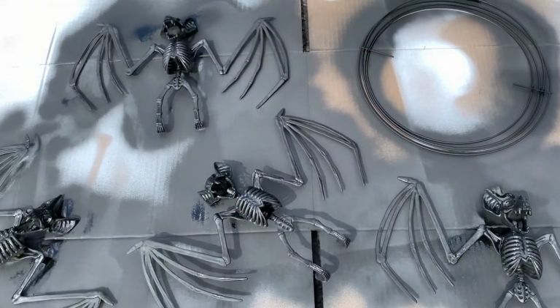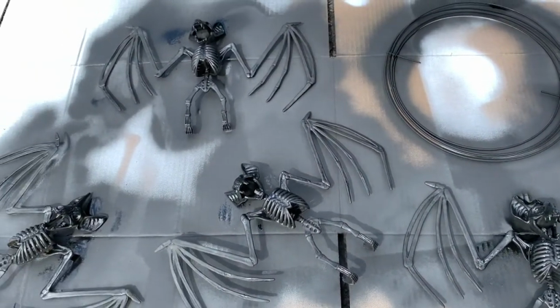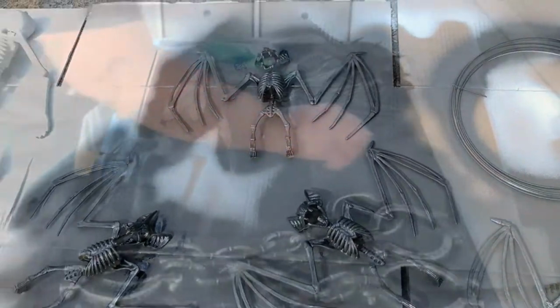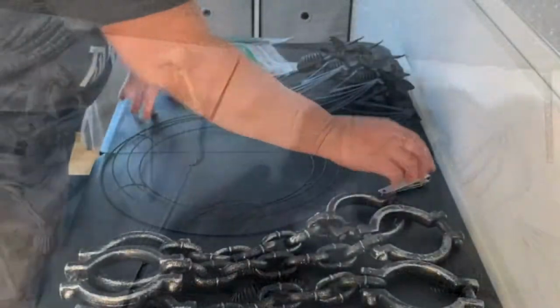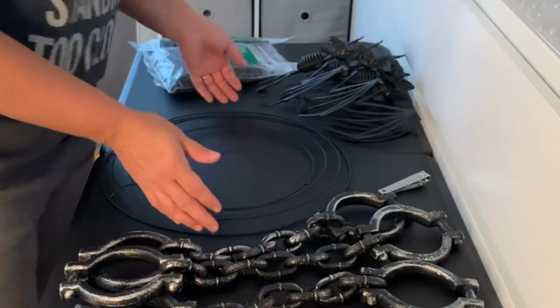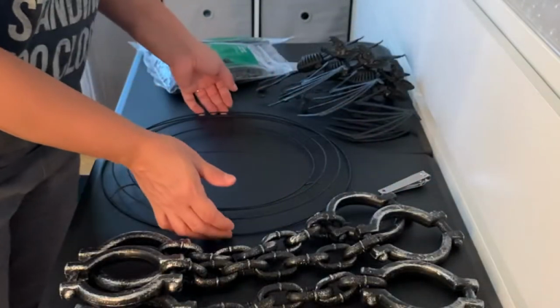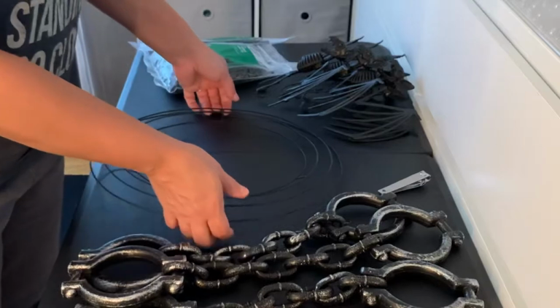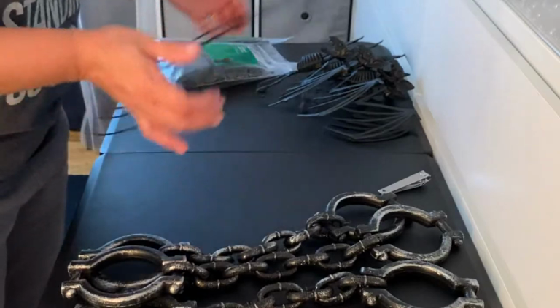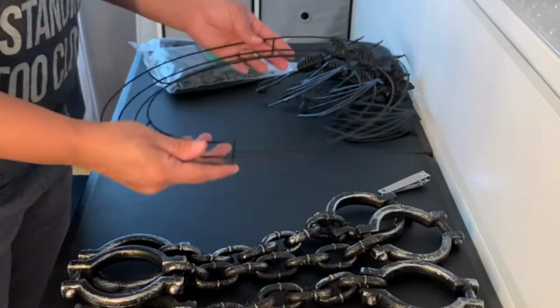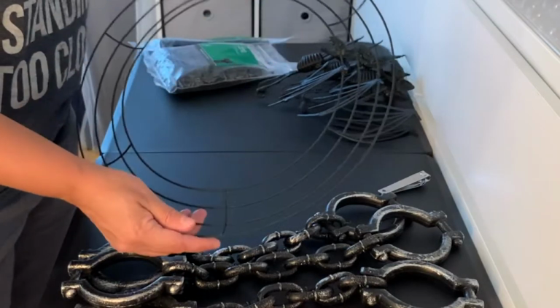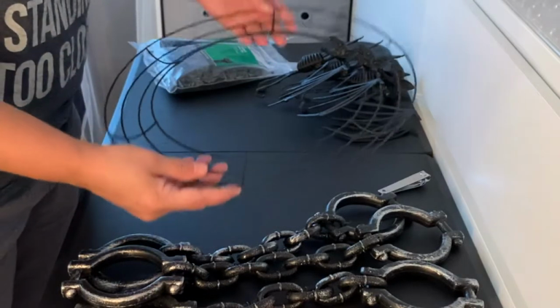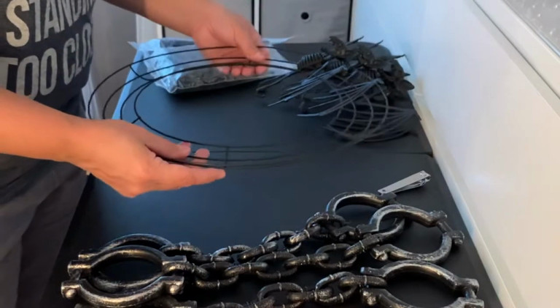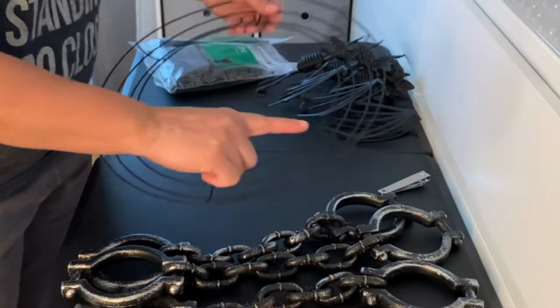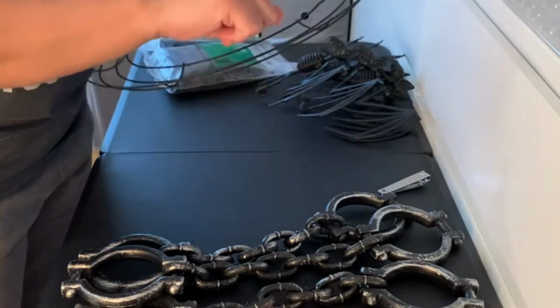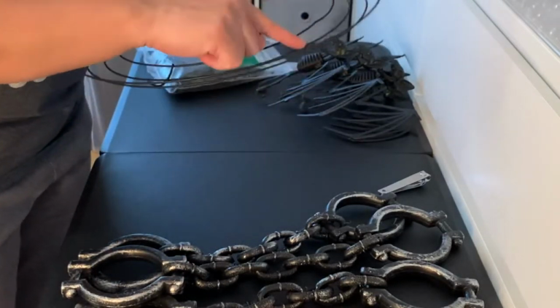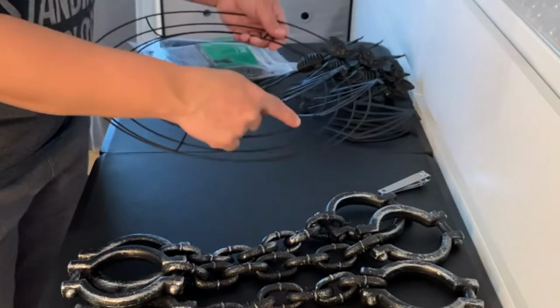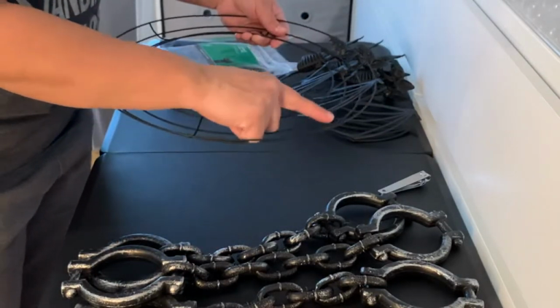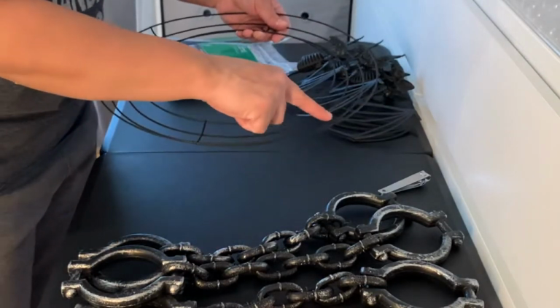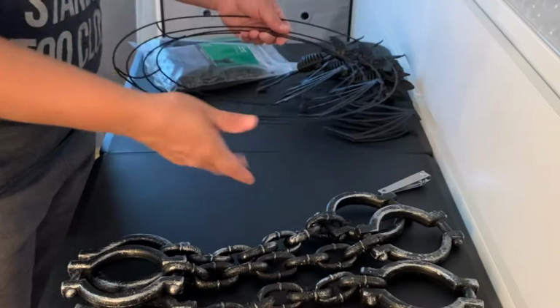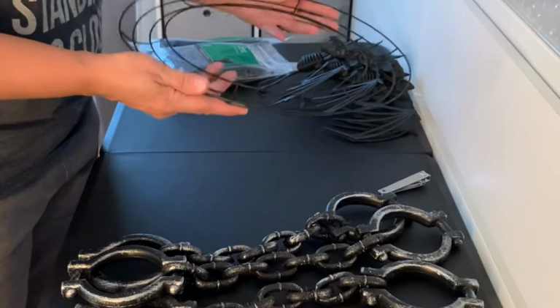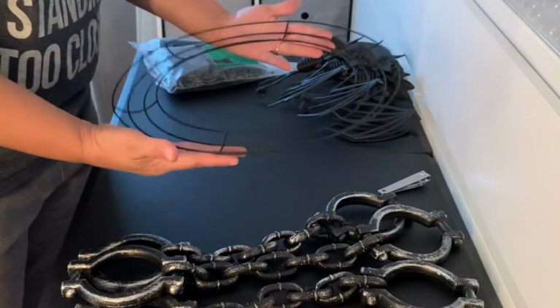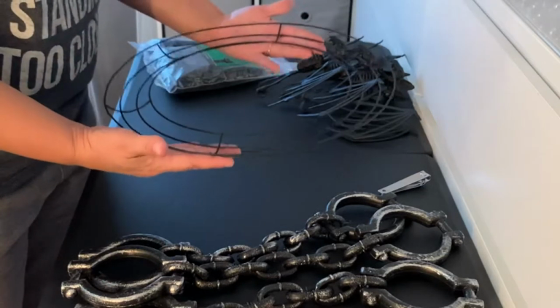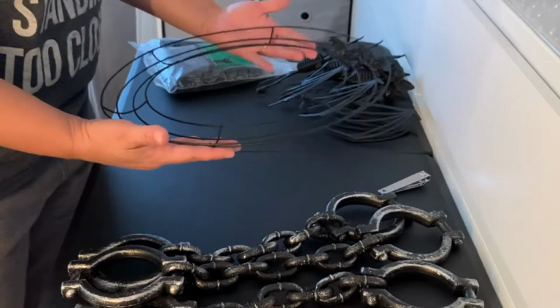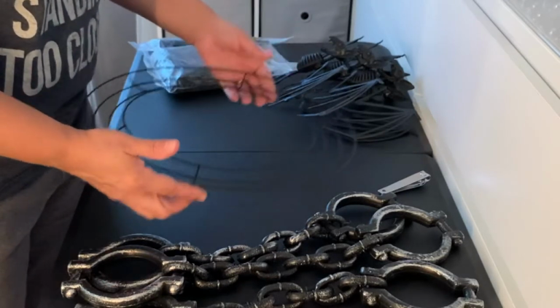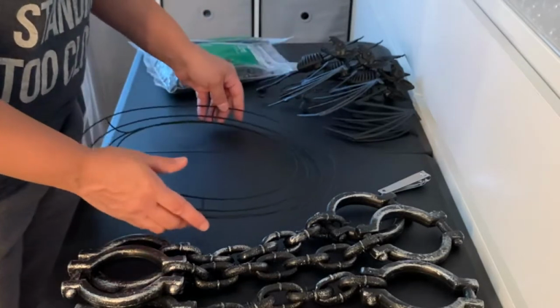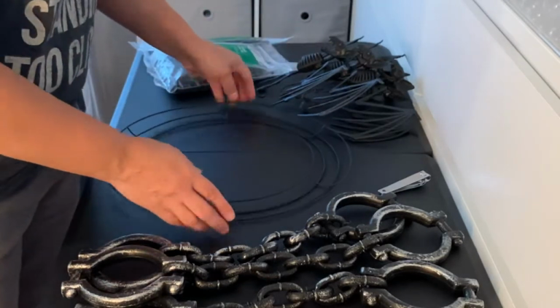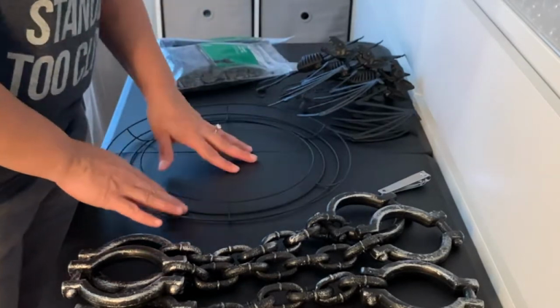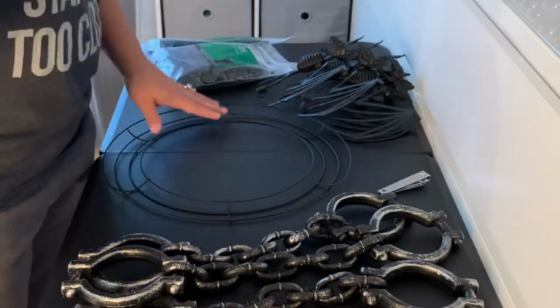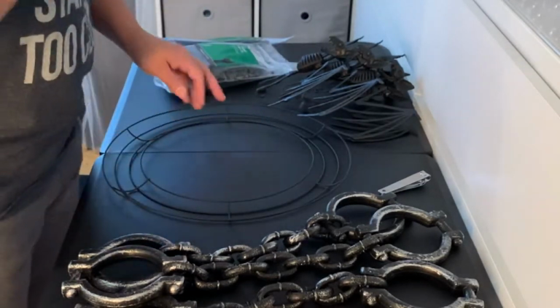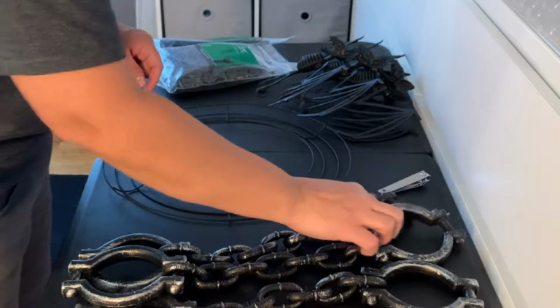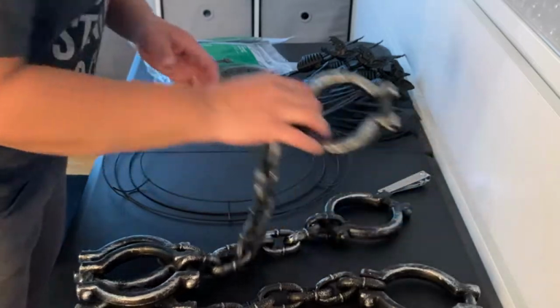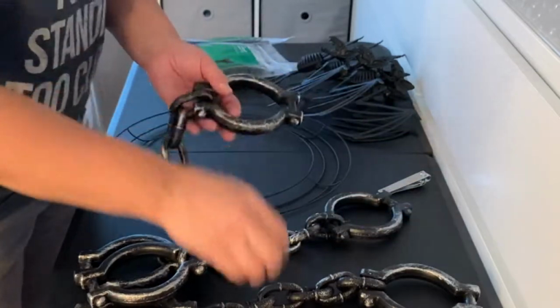You'll see a couple other things in this video, but that's not for this tutorial — I'm working on other projects. I'm going to go ahead and flip the wreath form upside down just like this so that it will hold the tea lights when you put the tea lights on.